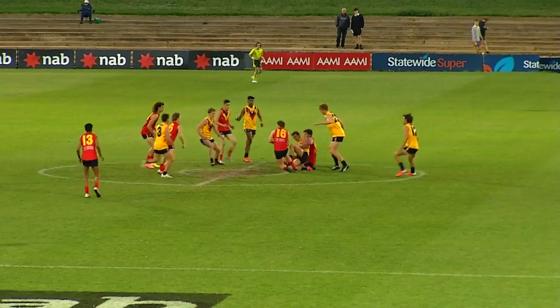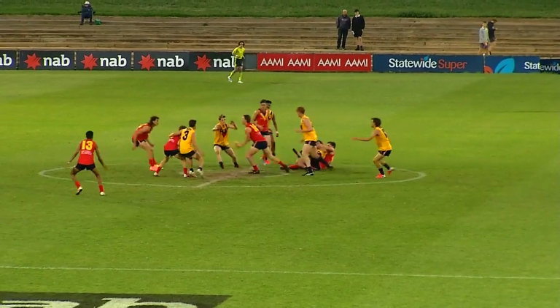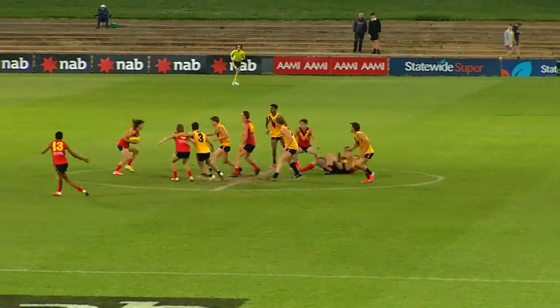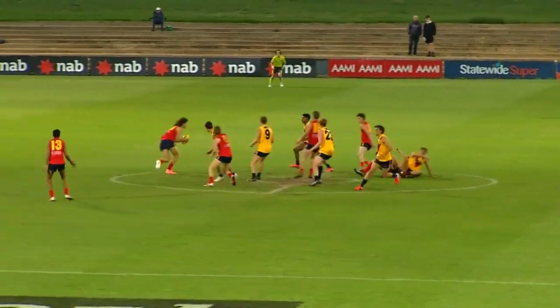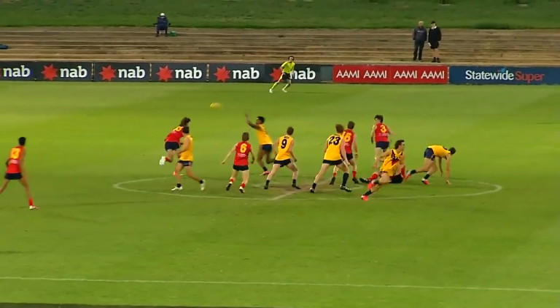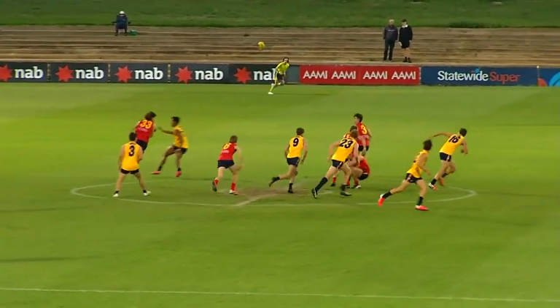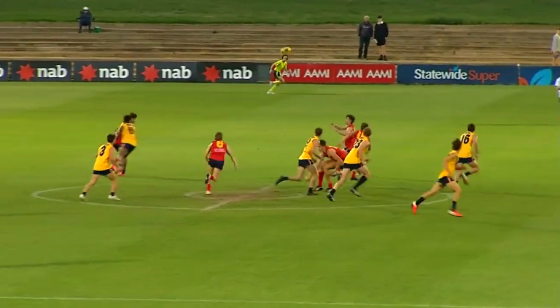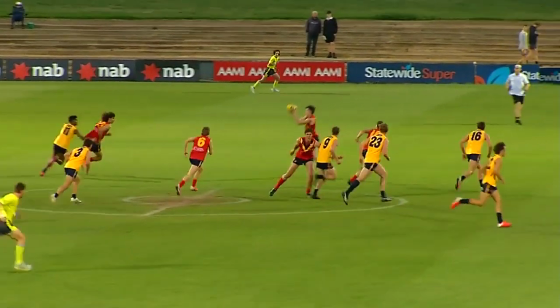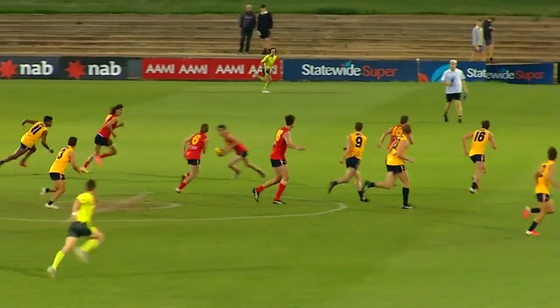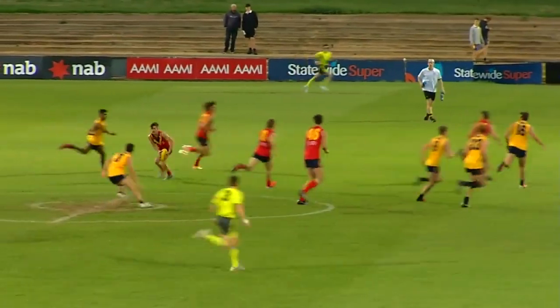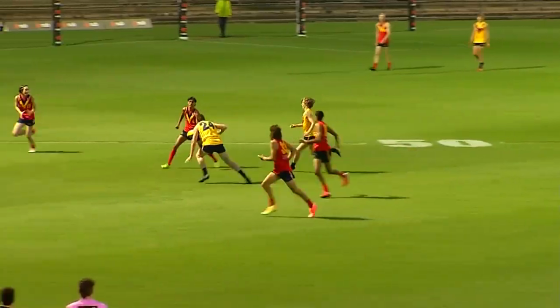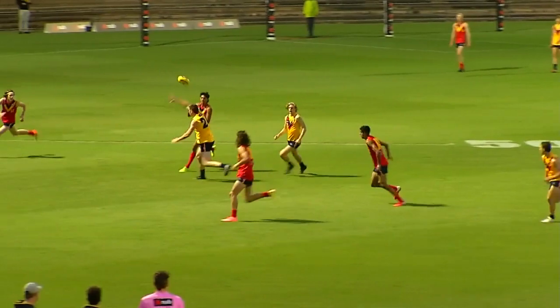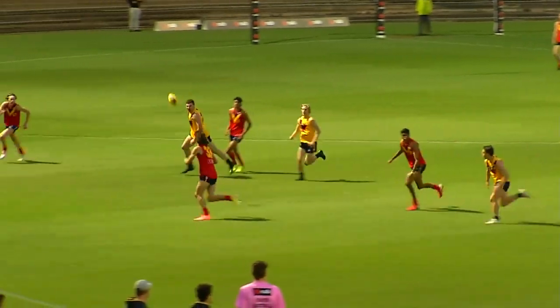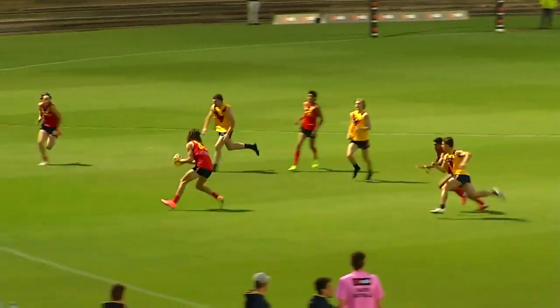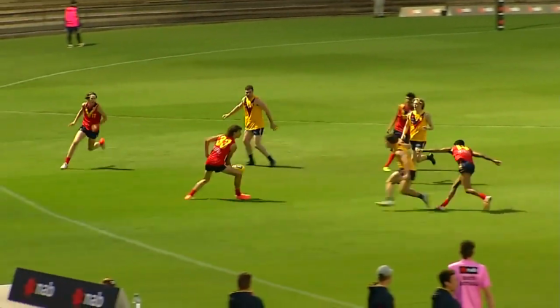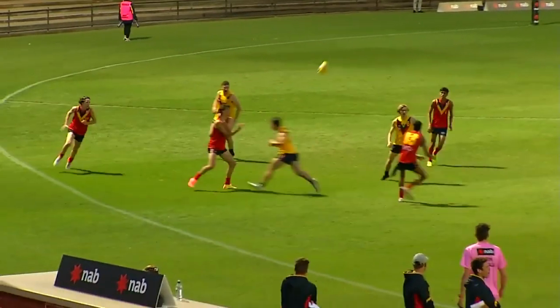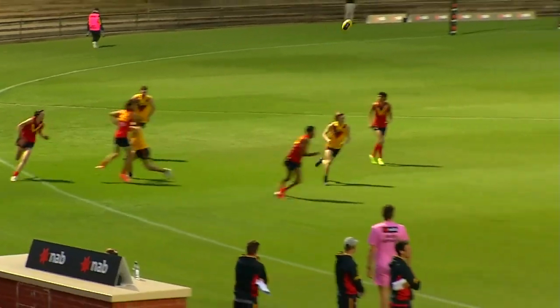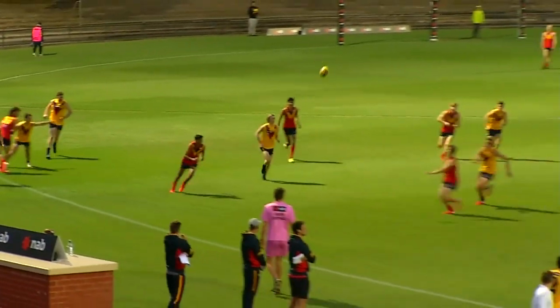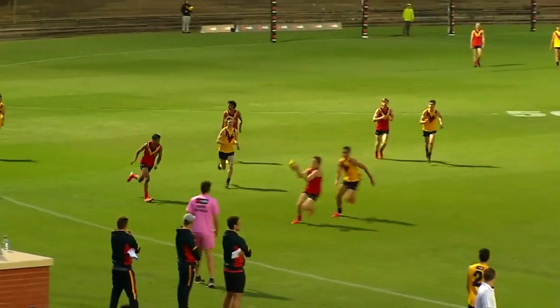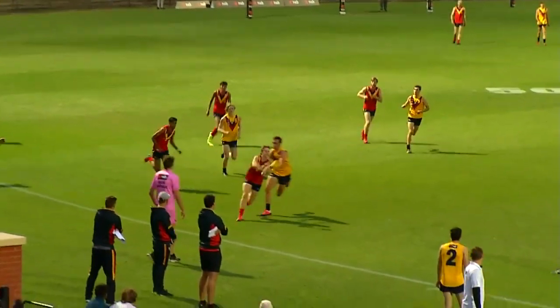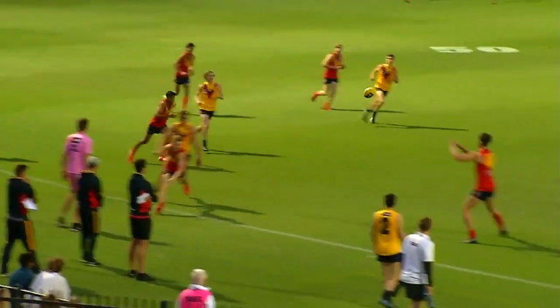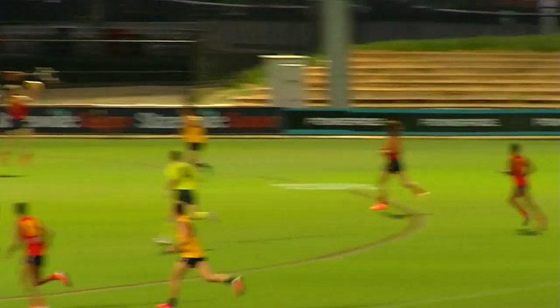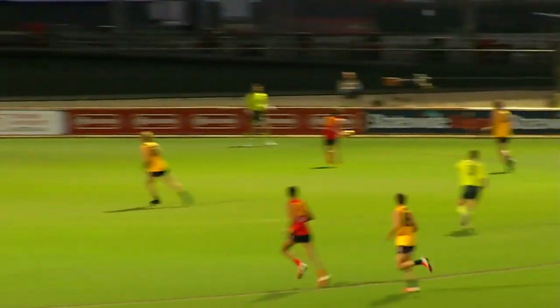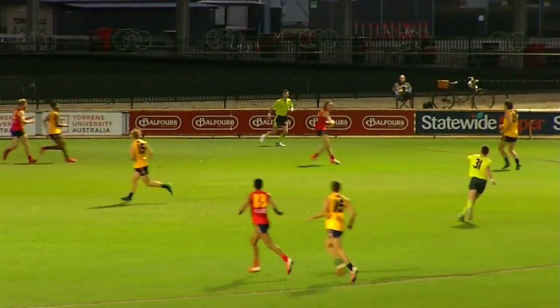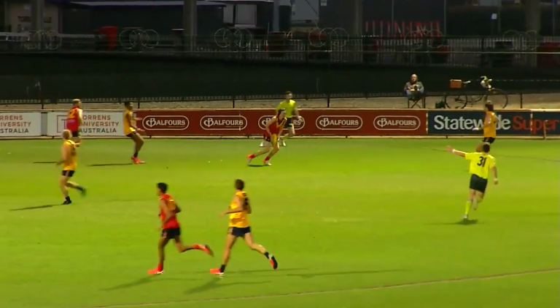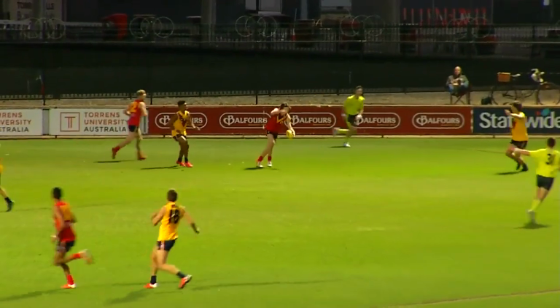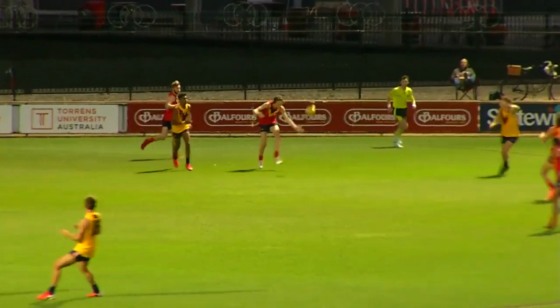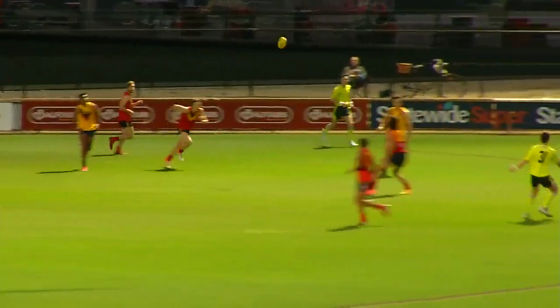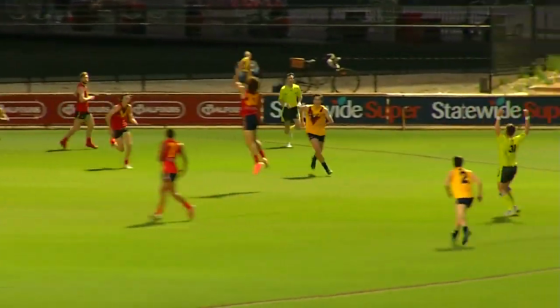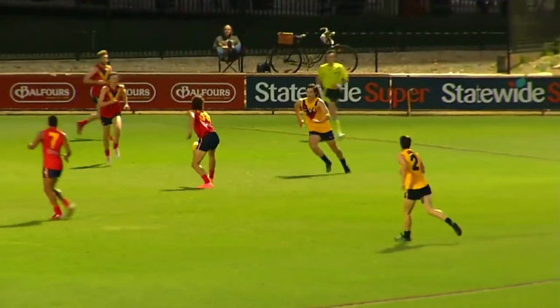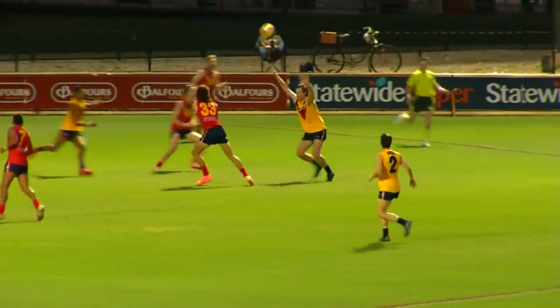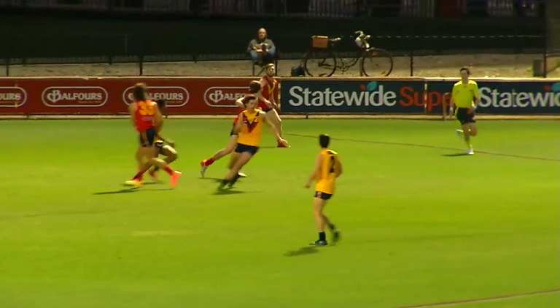Nine ball at ground level, dishing out the handball there. Young with possession of the footy. Wanganin got it up over the top now to Poulter. He's got a few touches early on that outer wing. Drives inside 50, but Team Grundy chop it off quite easily.